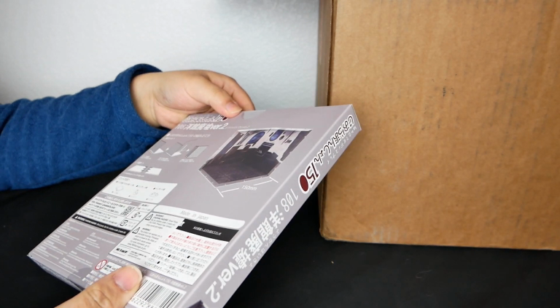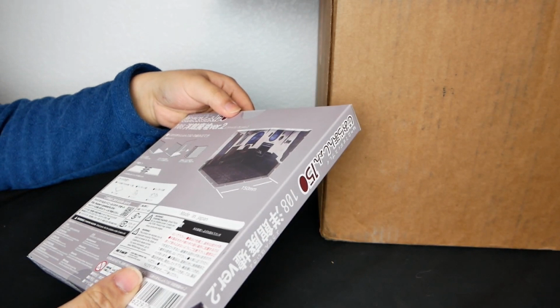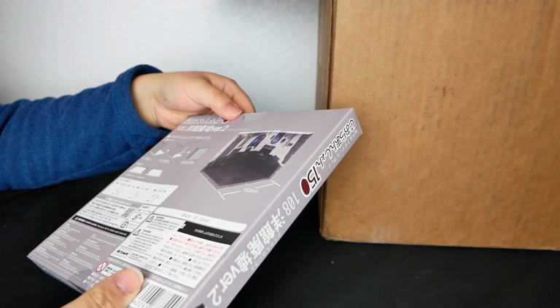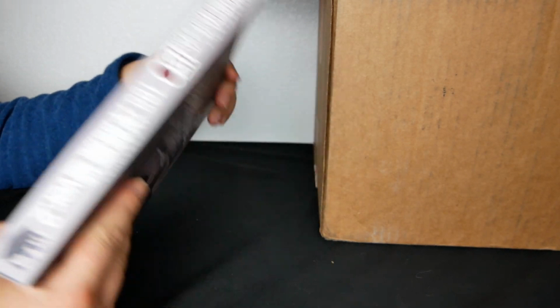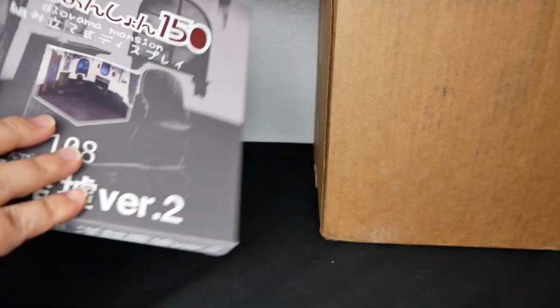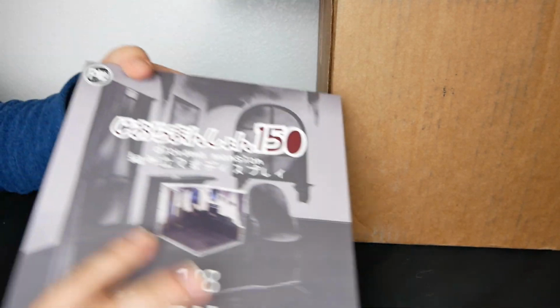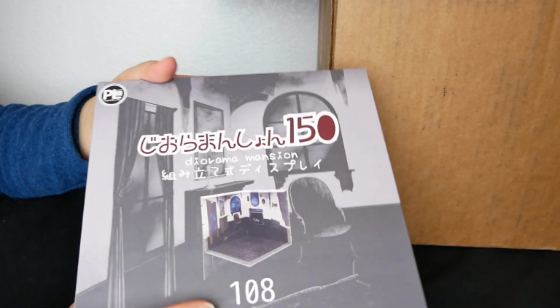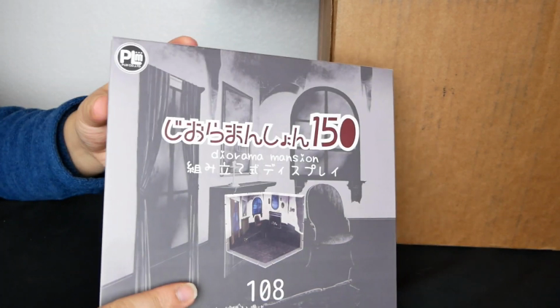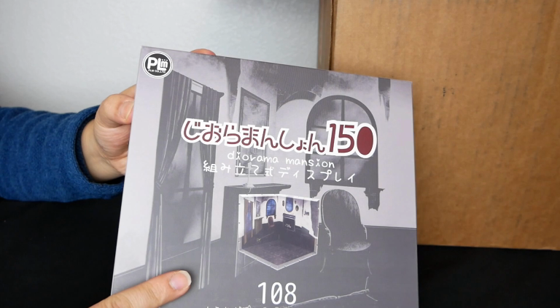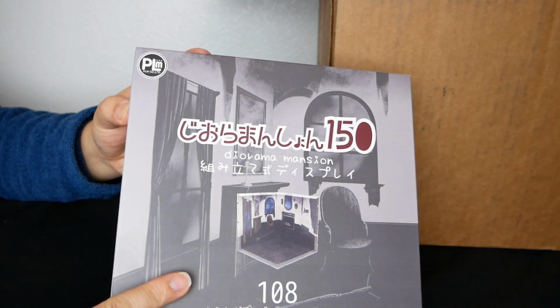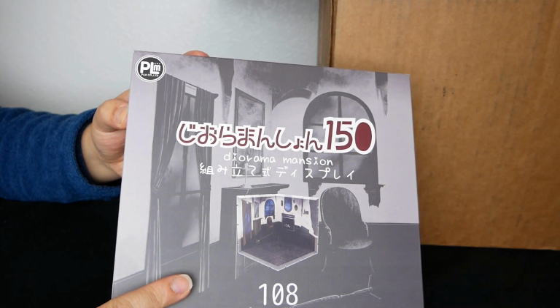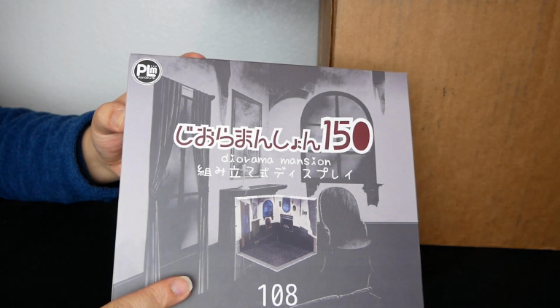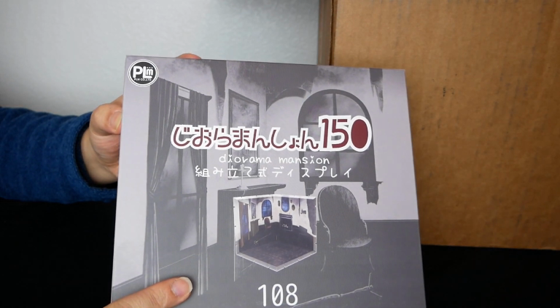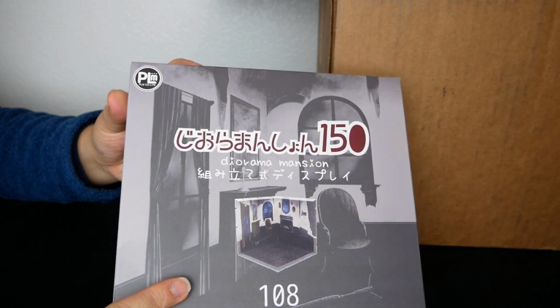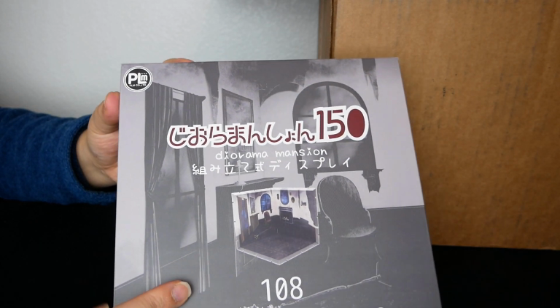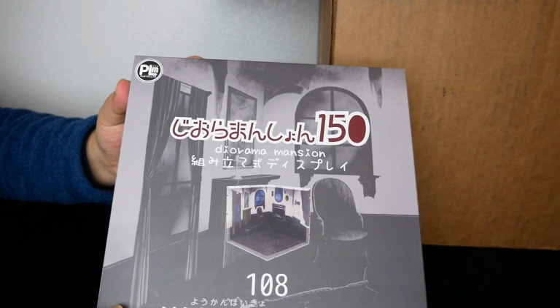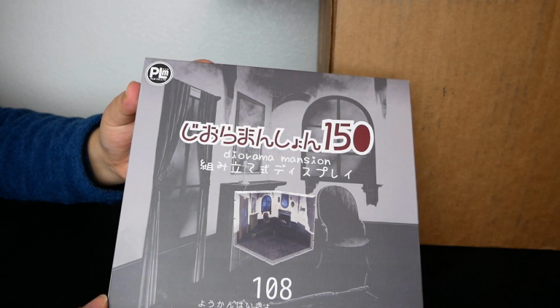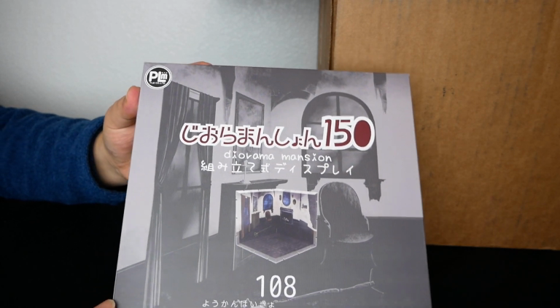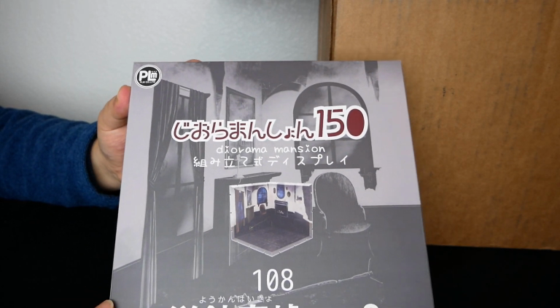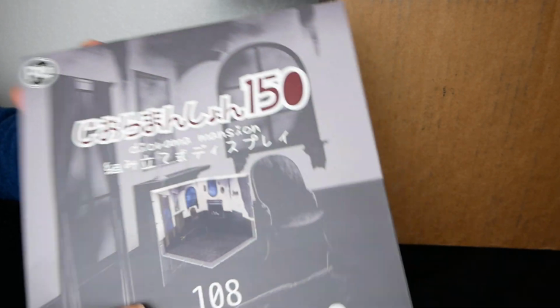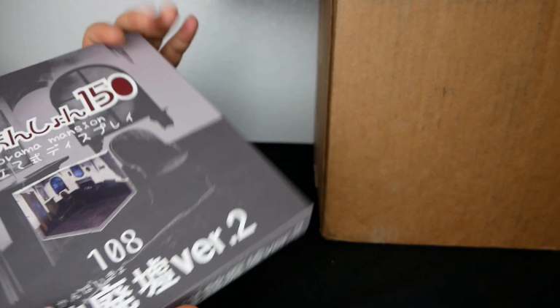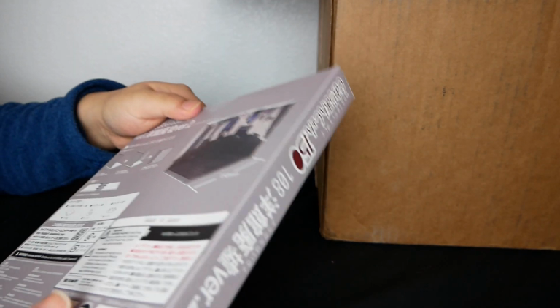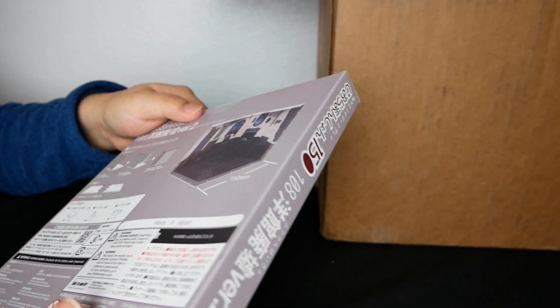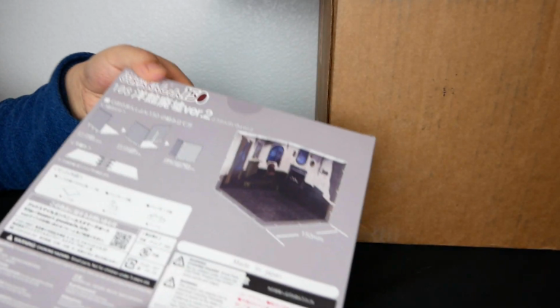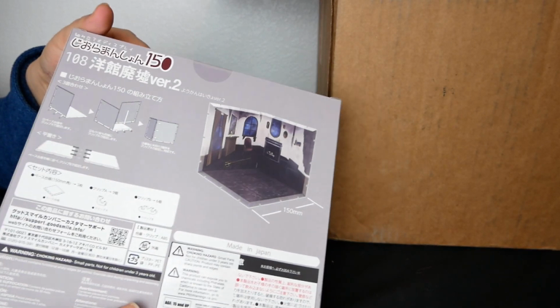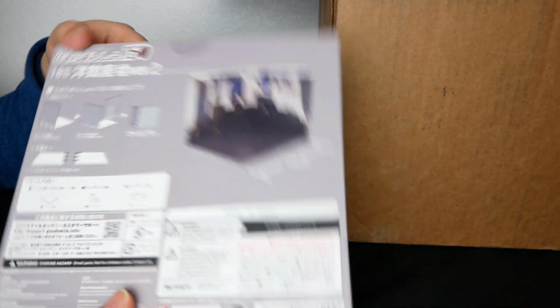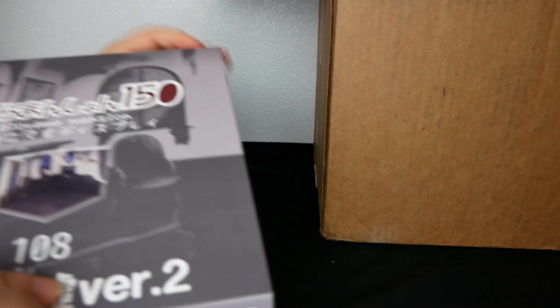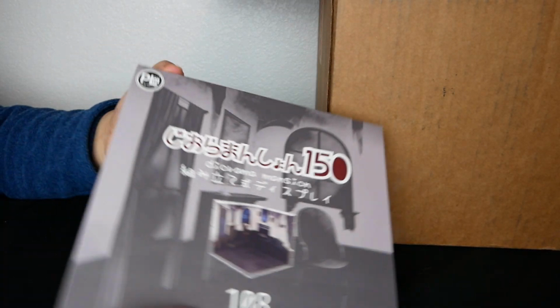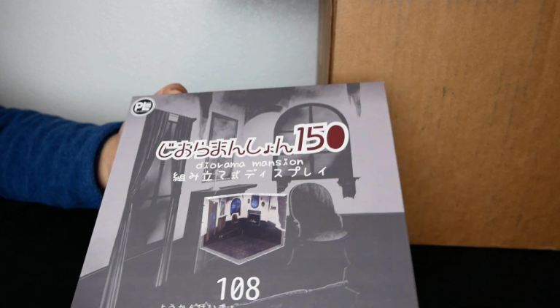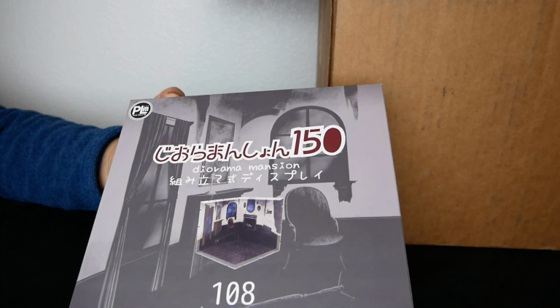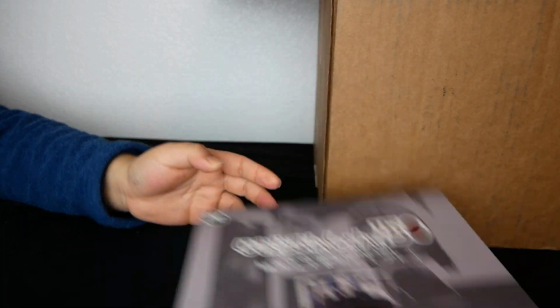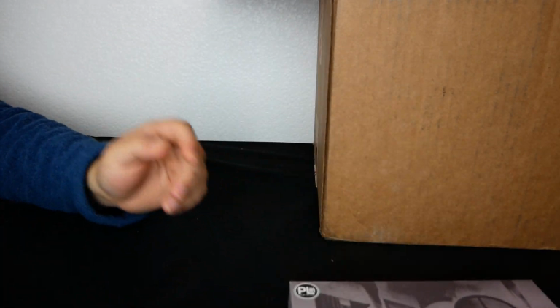This is a background for the Good Smile nendos. If you want to display them in, certainly not too bad.